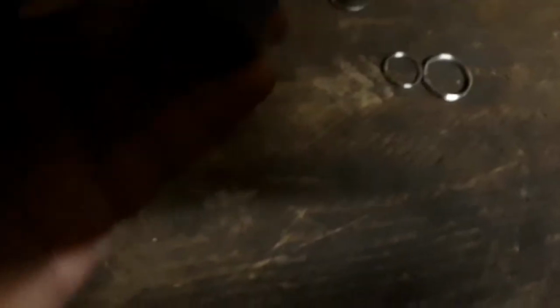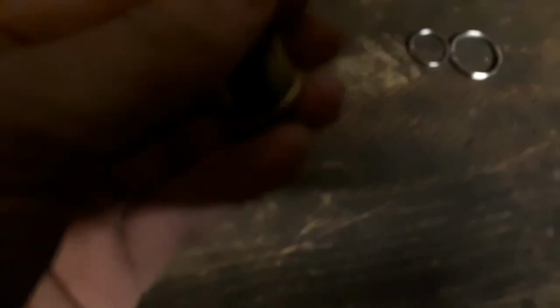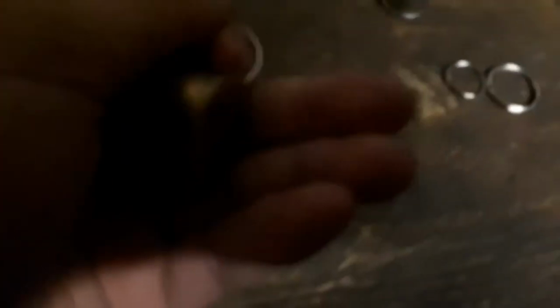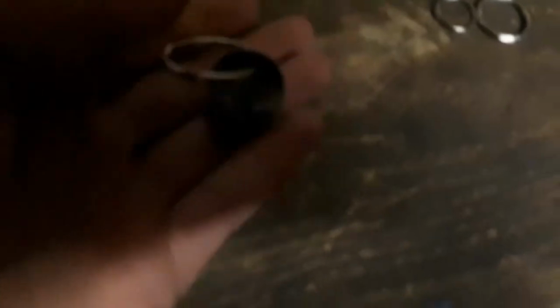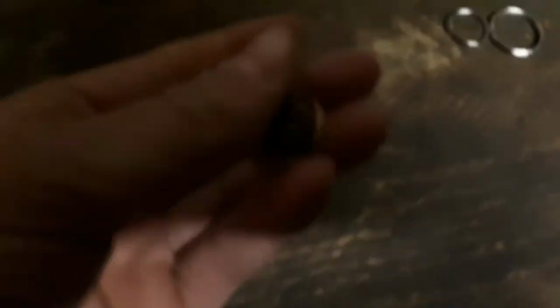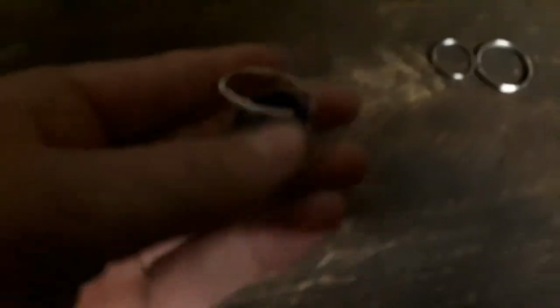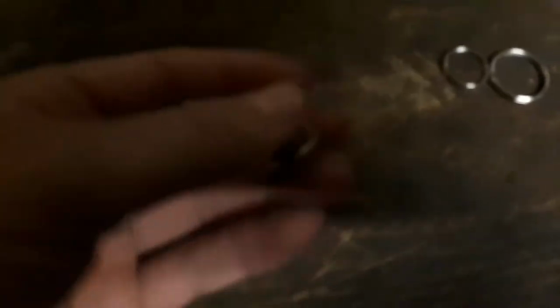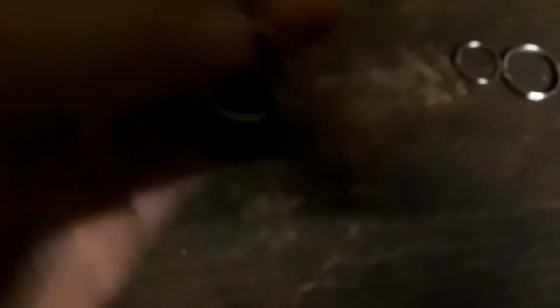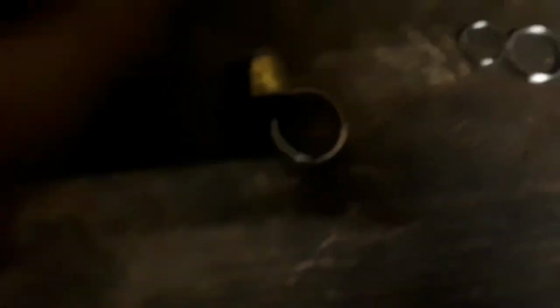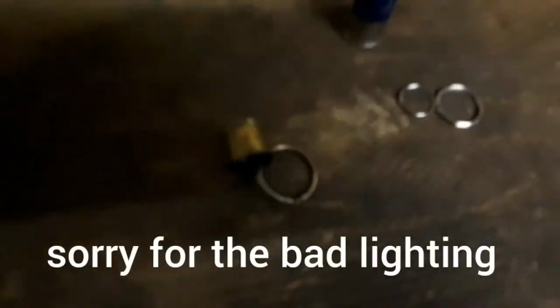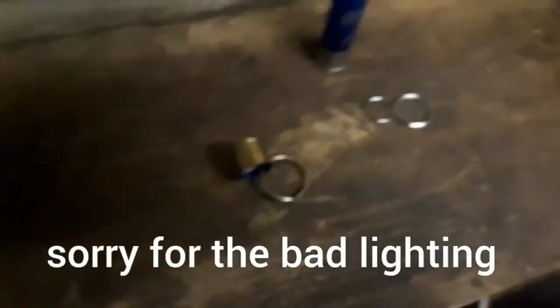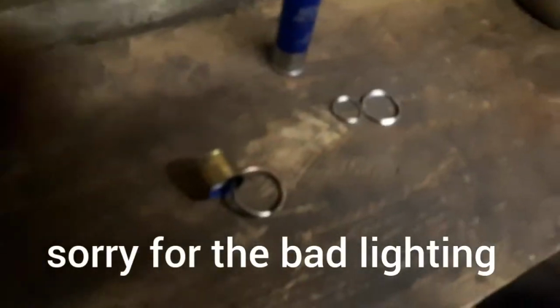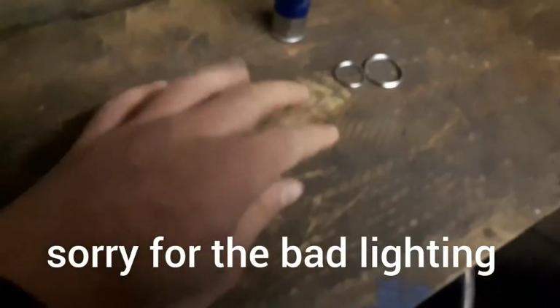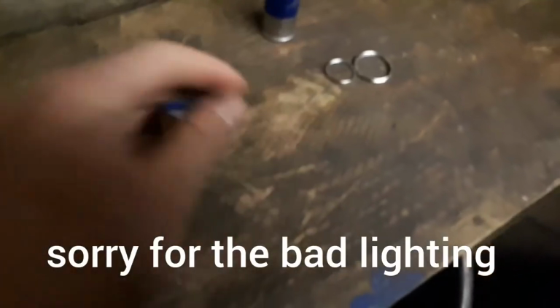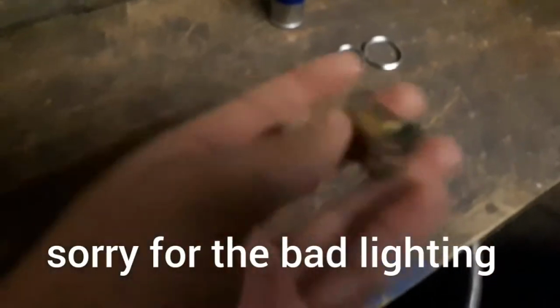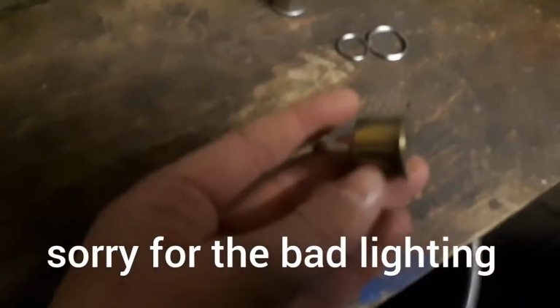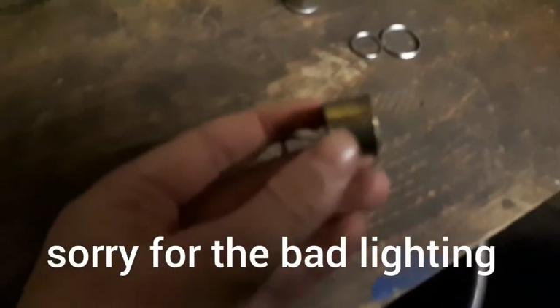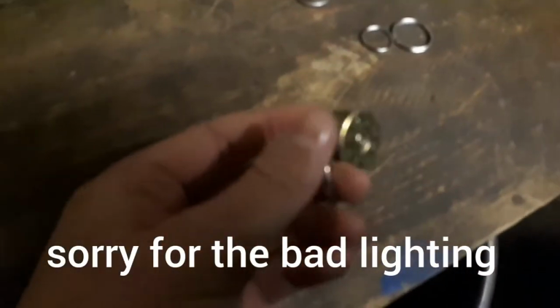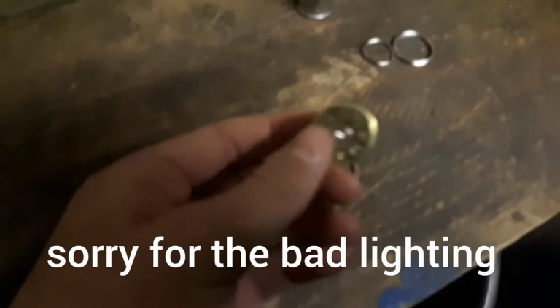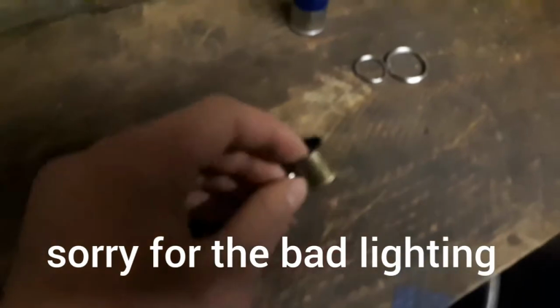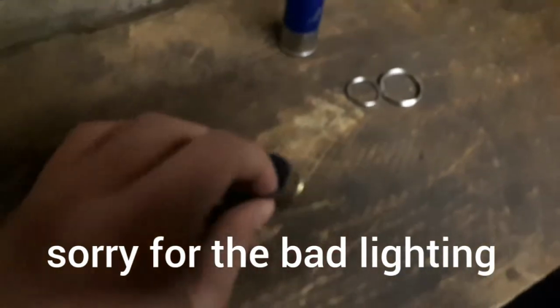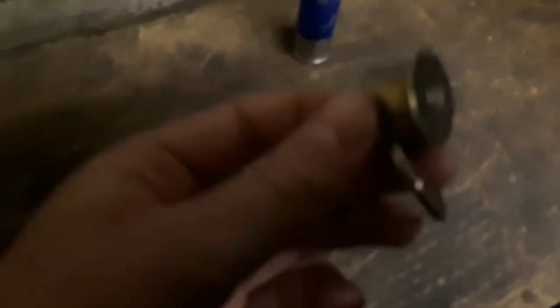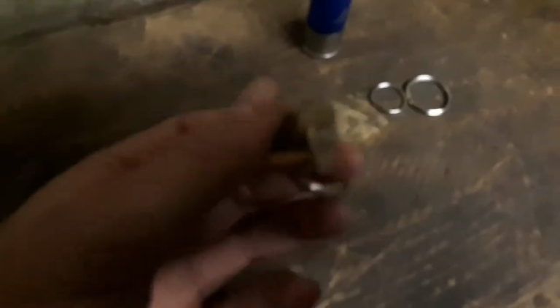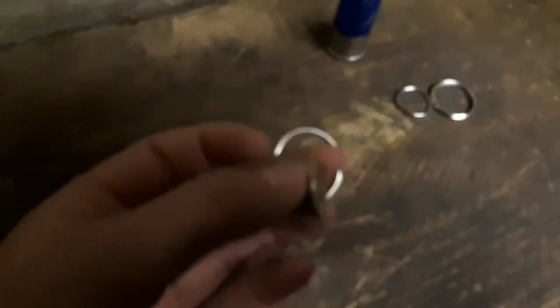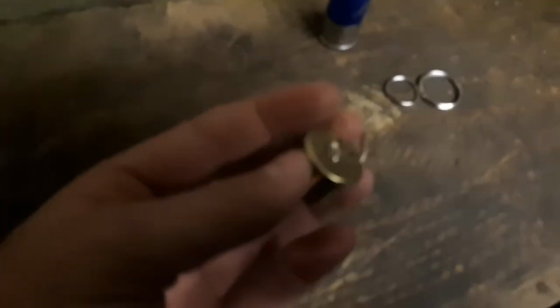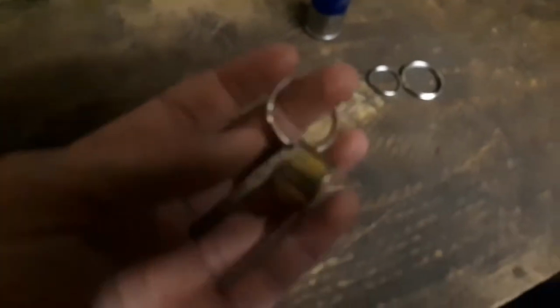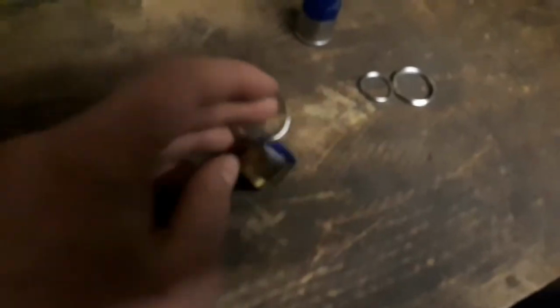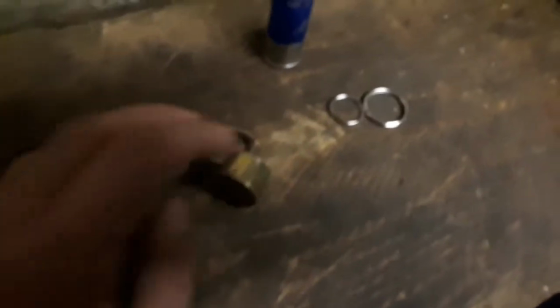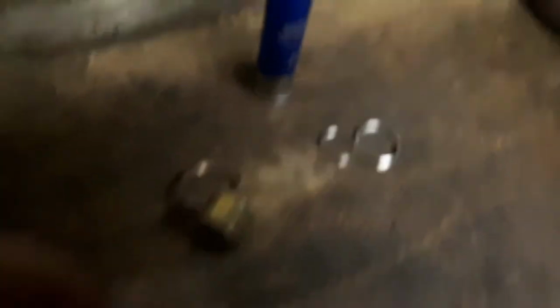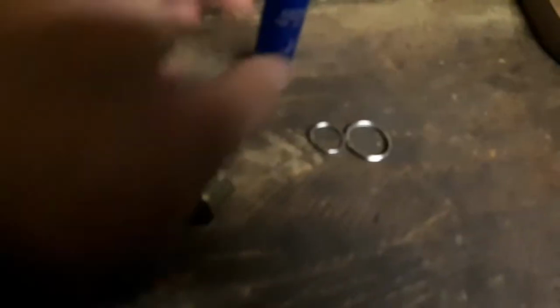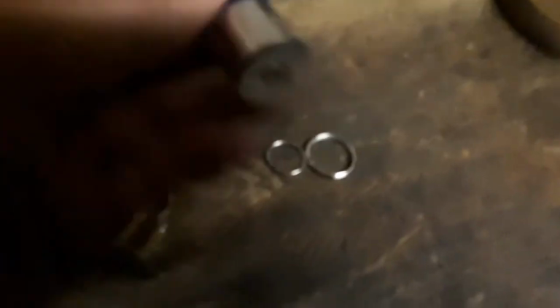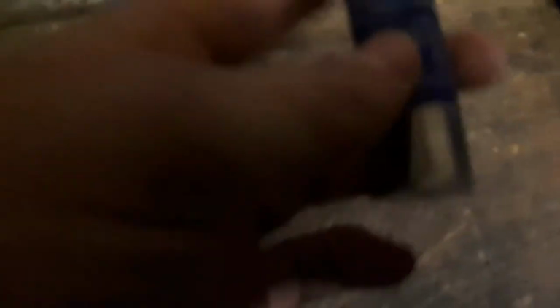Hey guys, today I'm going to be making one of these key ring chains with a shotgun shell on. I've made one of these before, as you can see, and I'm going to be making another one with this one.